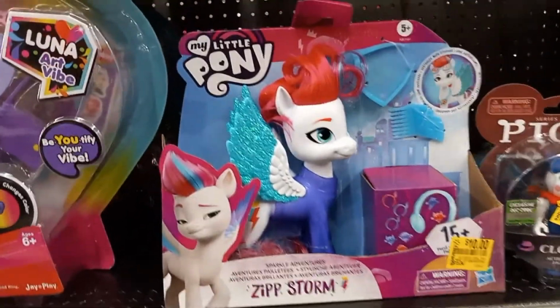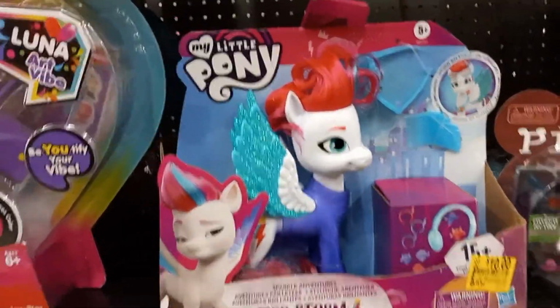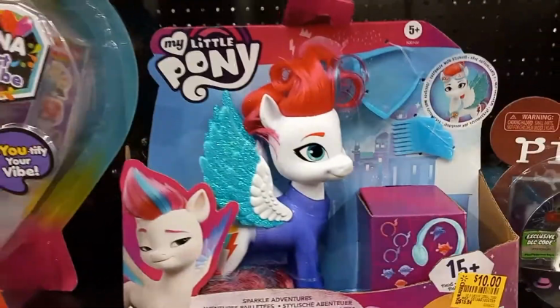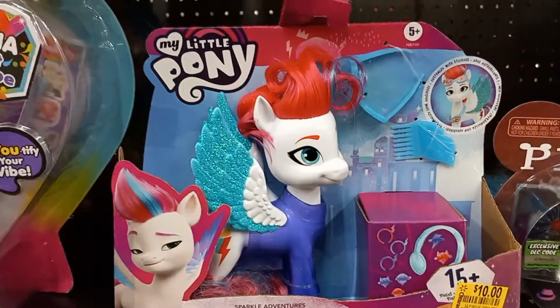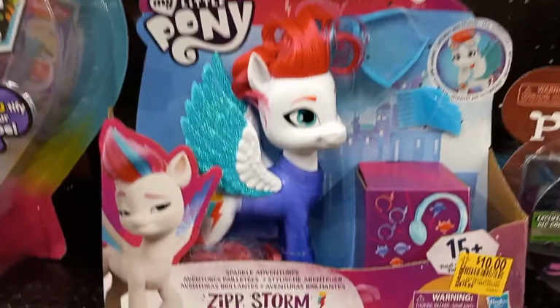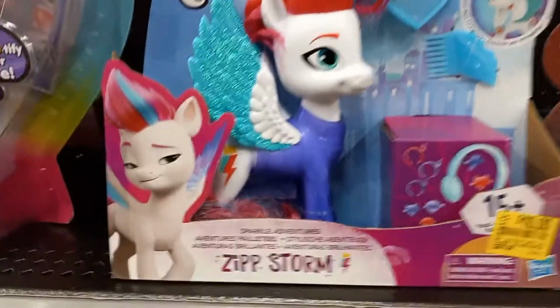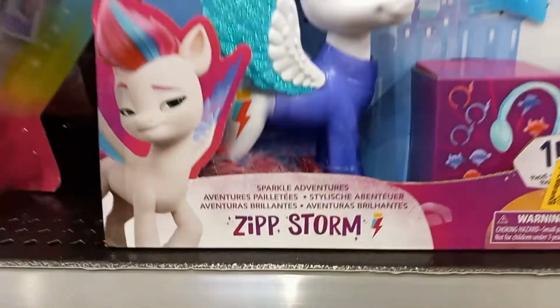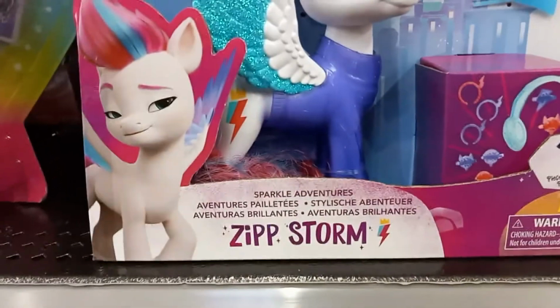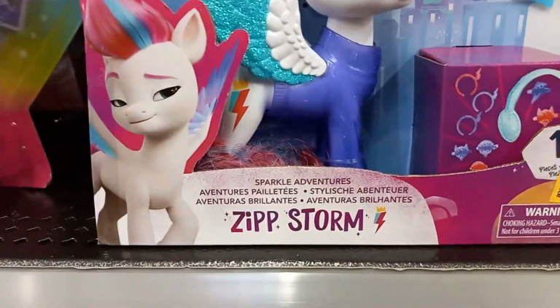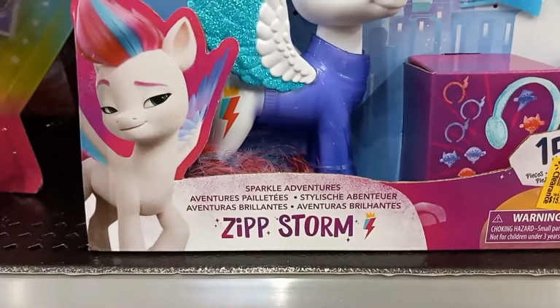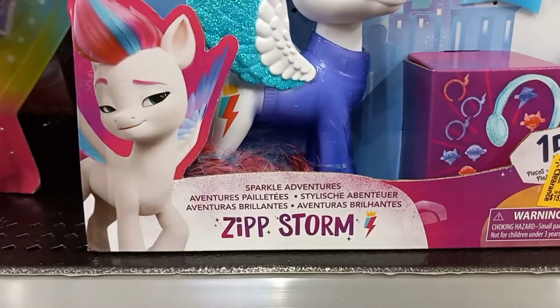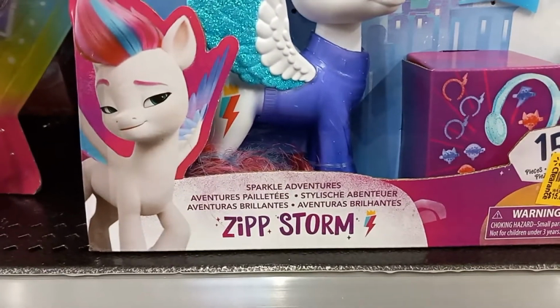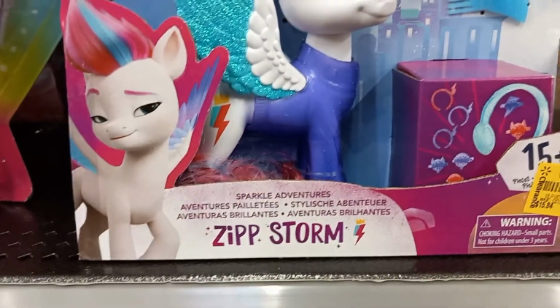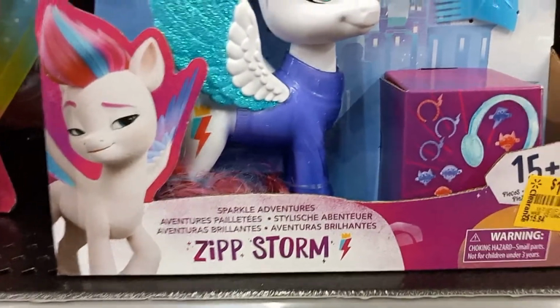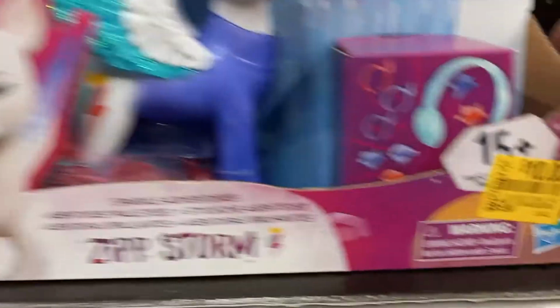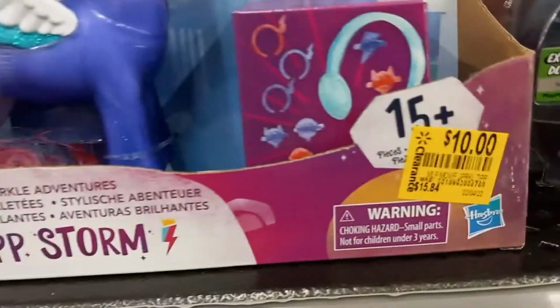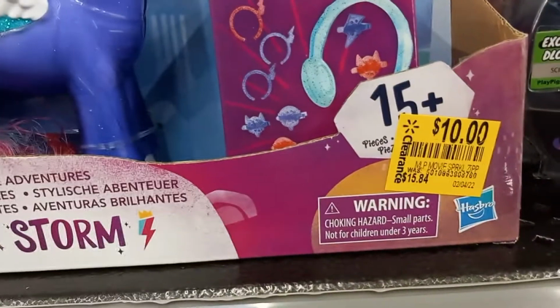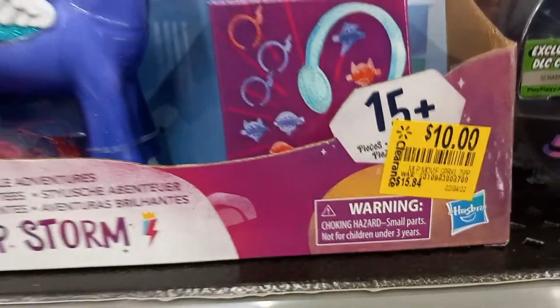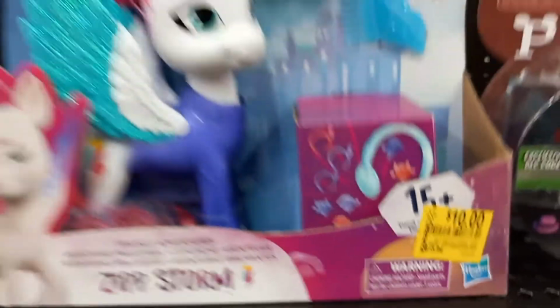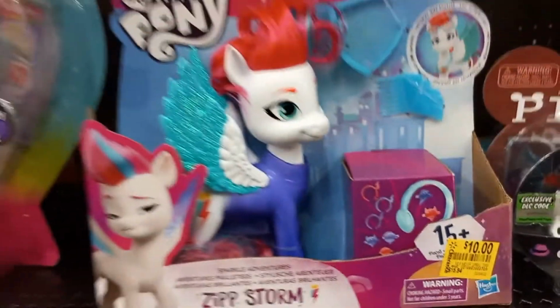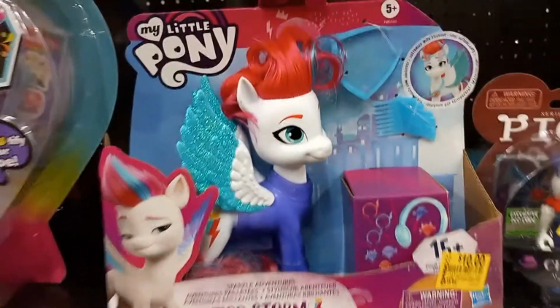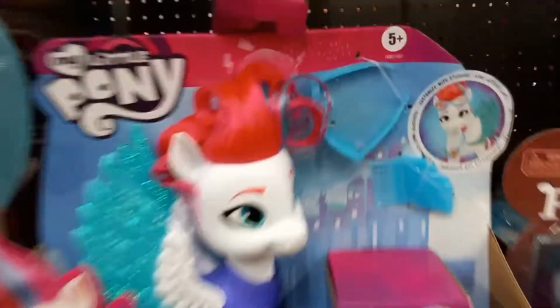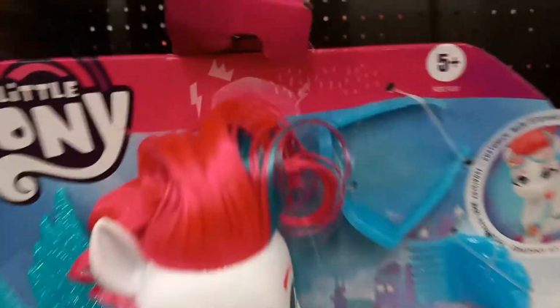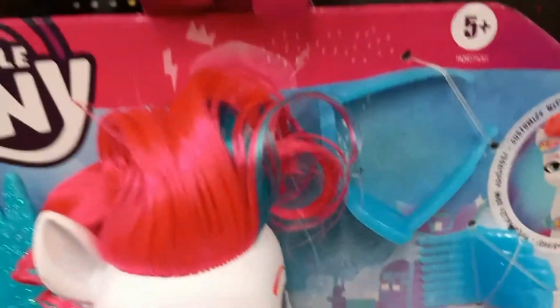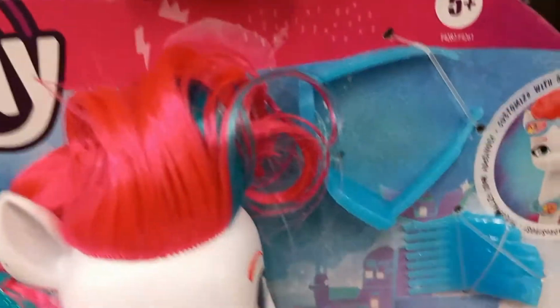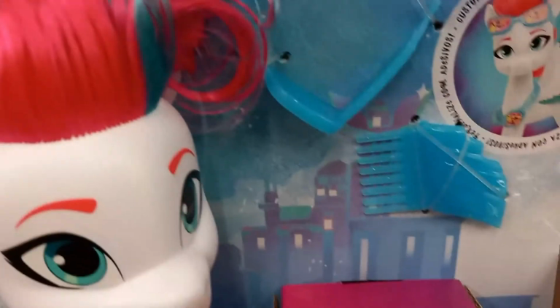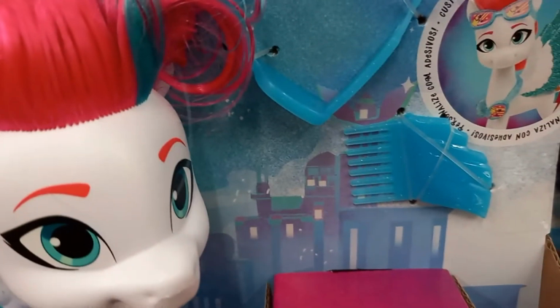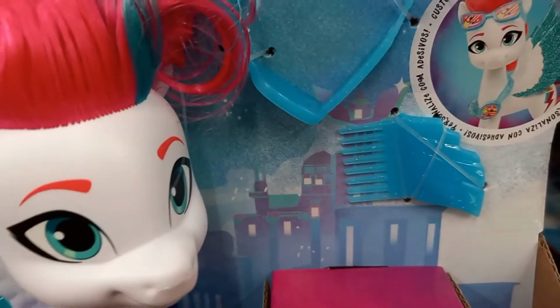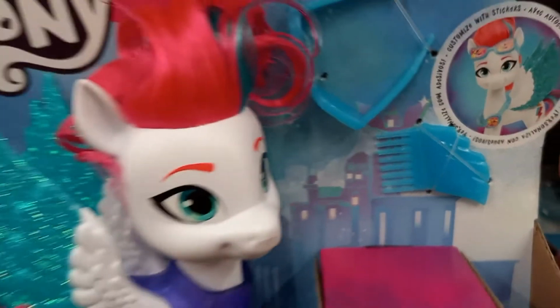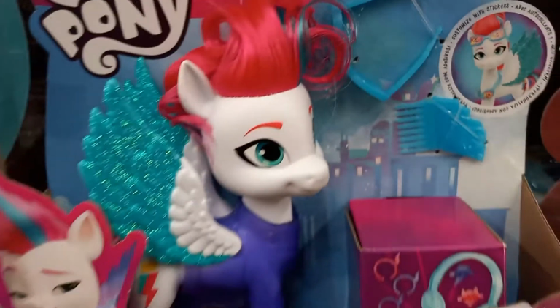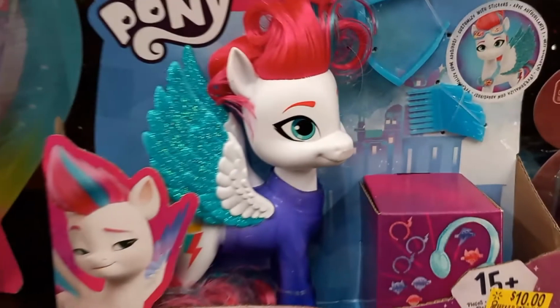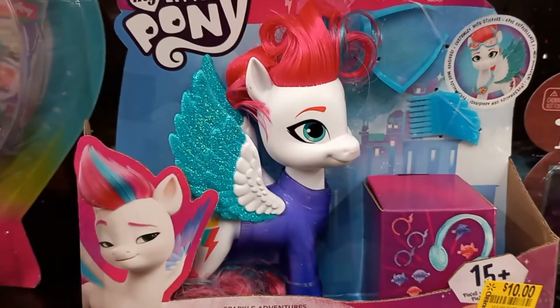They have My Little Pony Sparkle Adventures Zip Storm on clearance for $10. She comes with glasses and a hair comb.